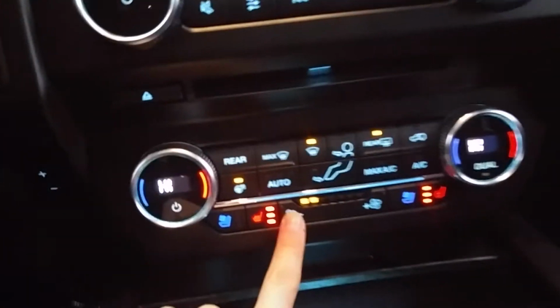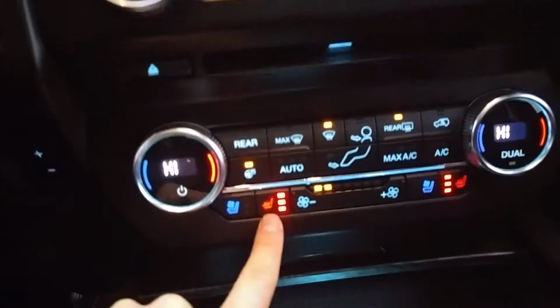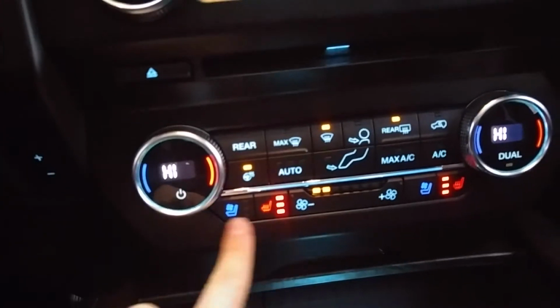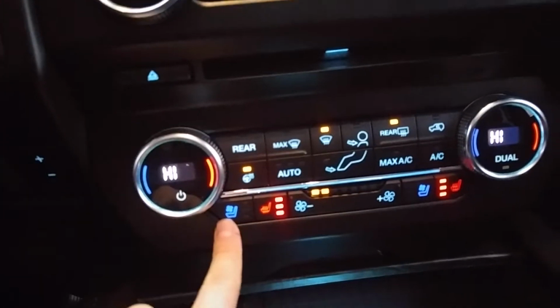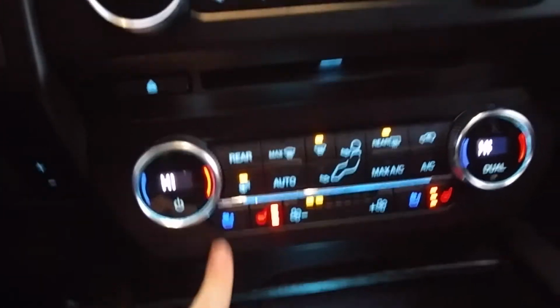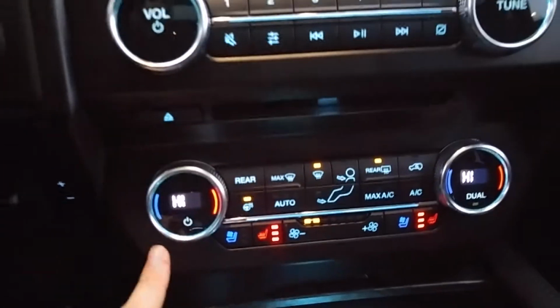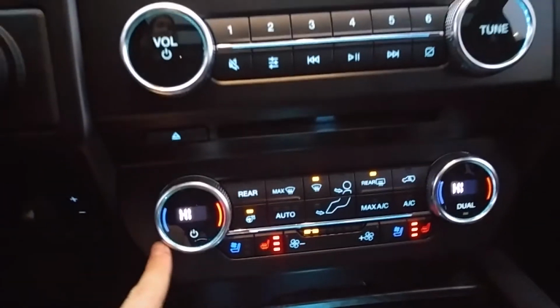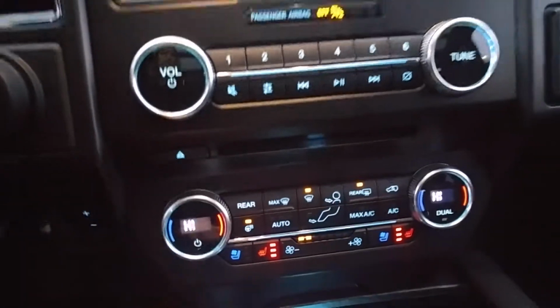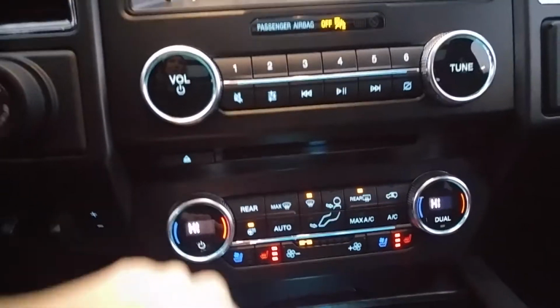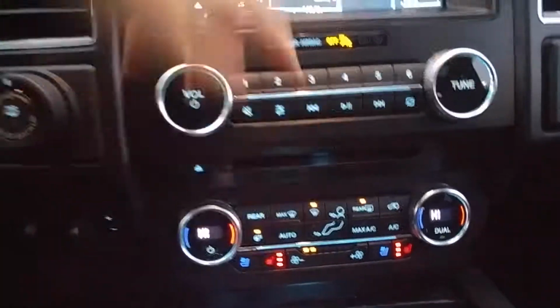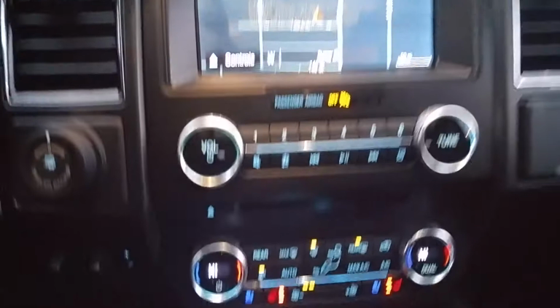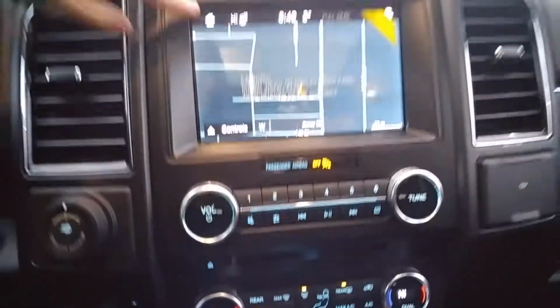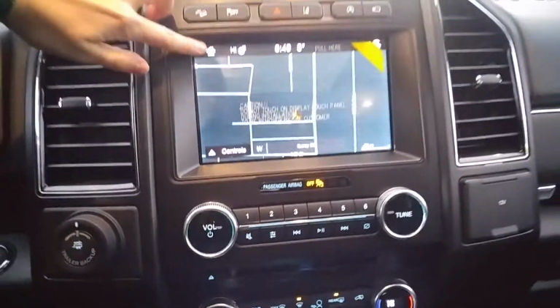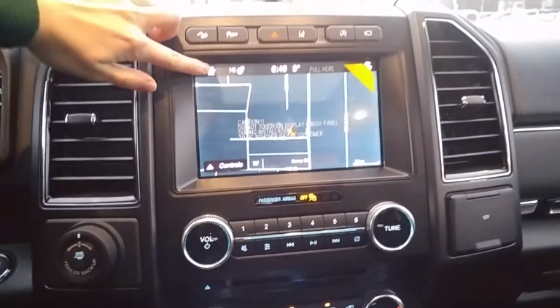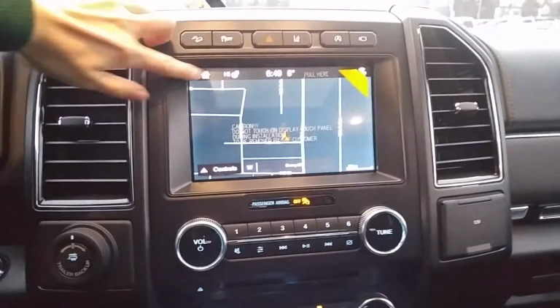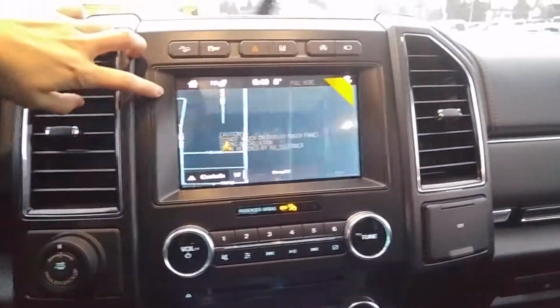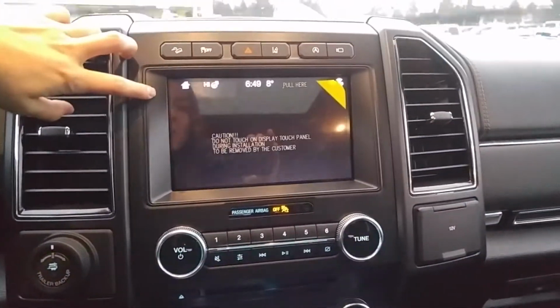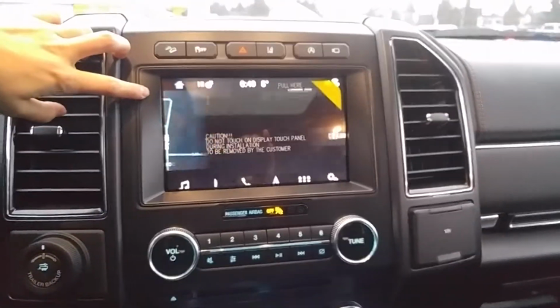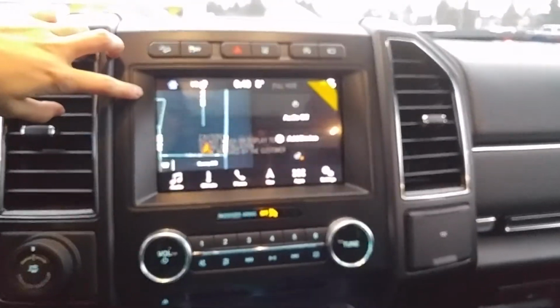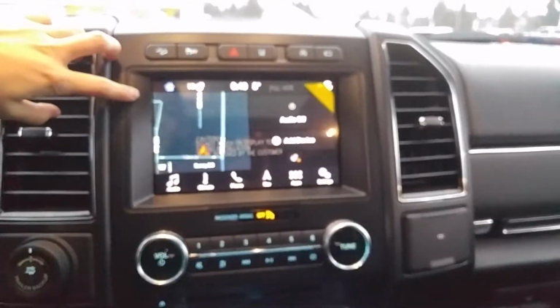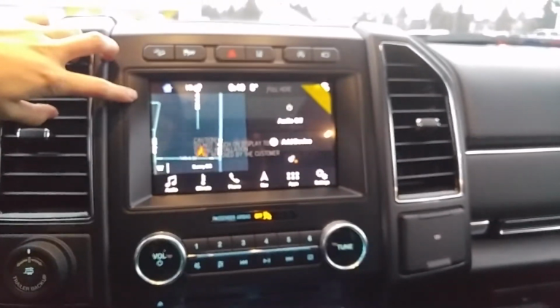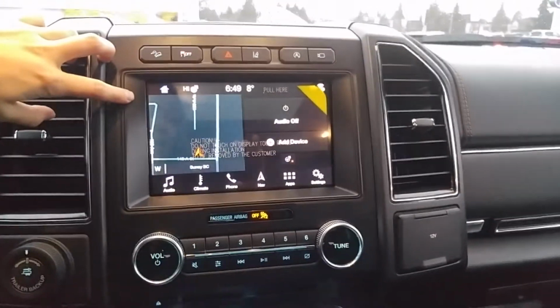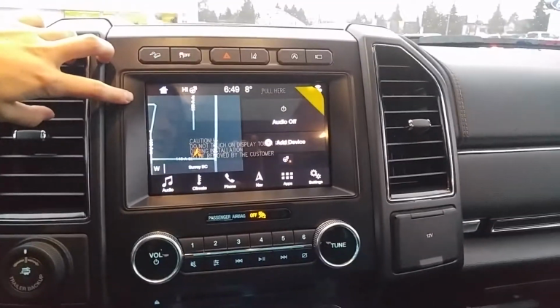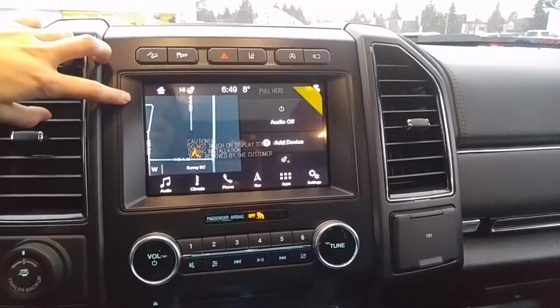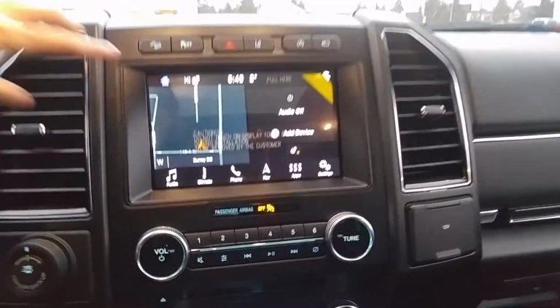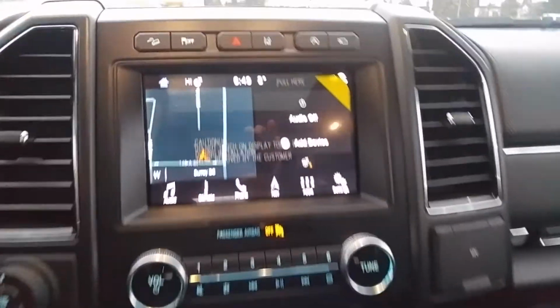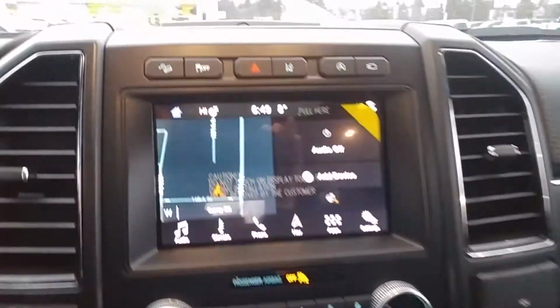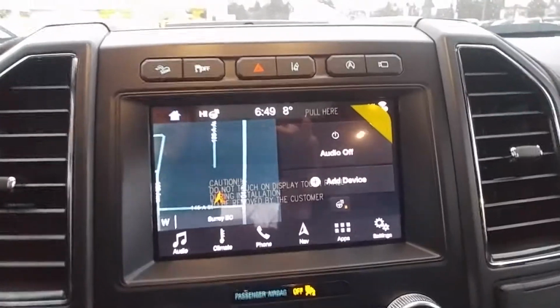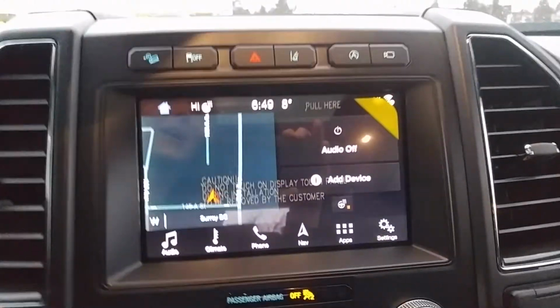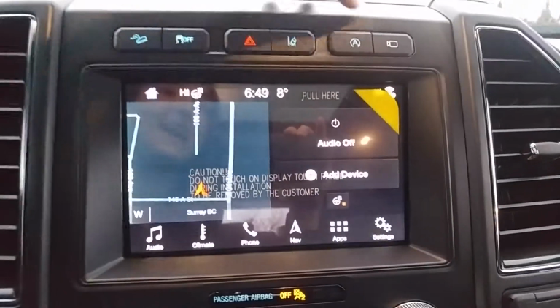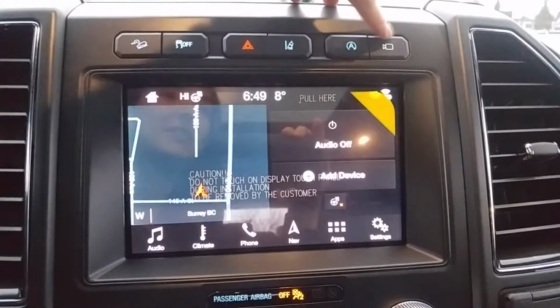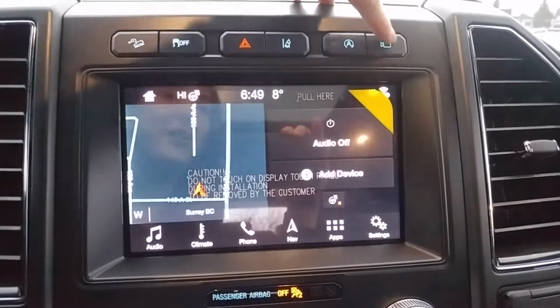Heated and cooled front seats, dual climate control, and a heated steering wheel. It's got factory navigation along with Apple CarPlay and Android Auto.